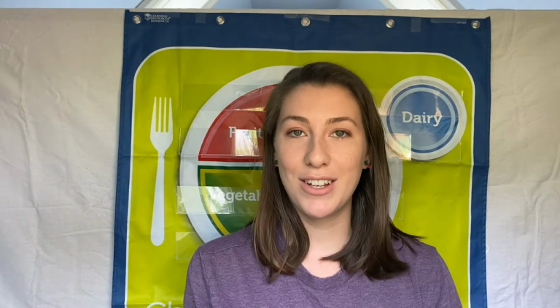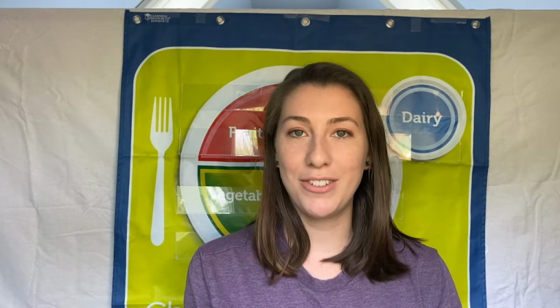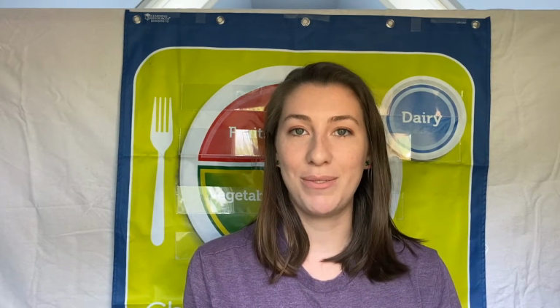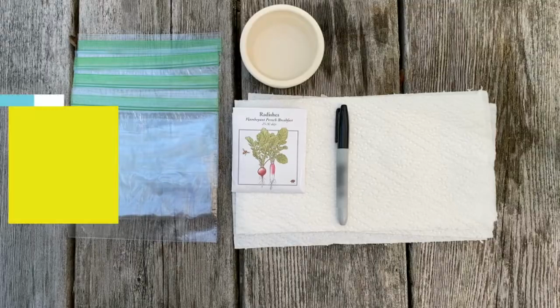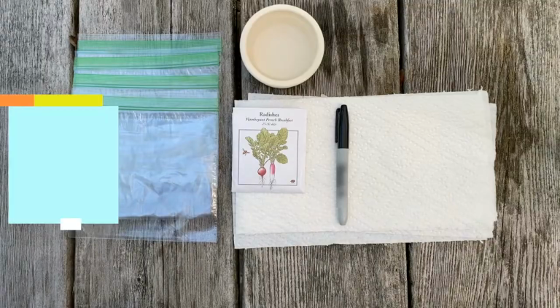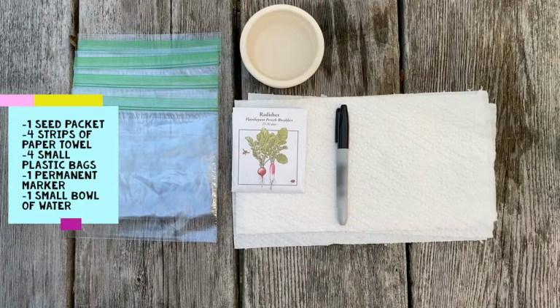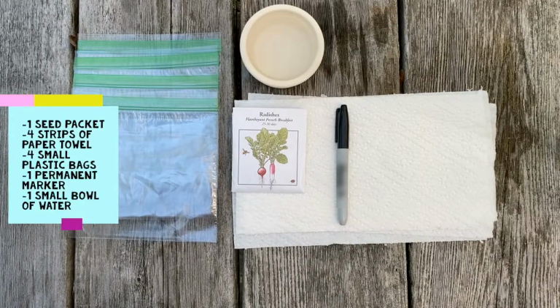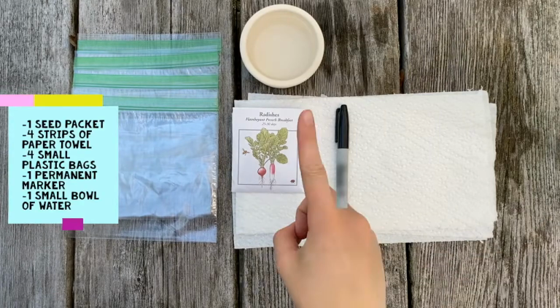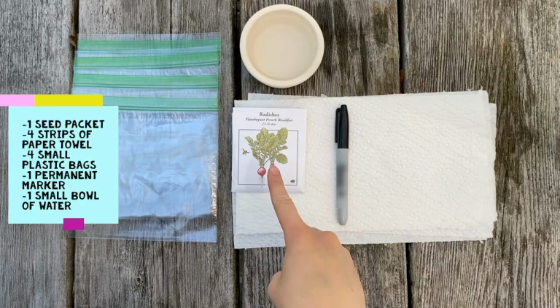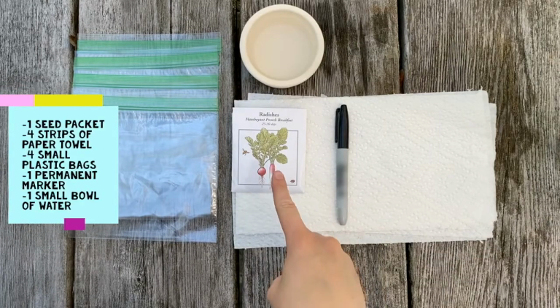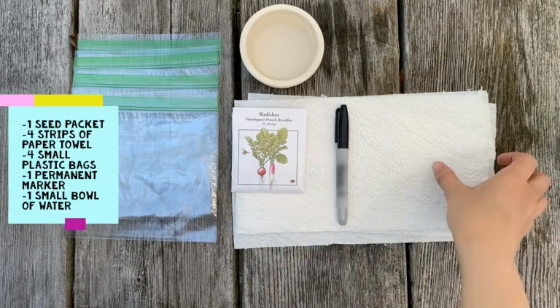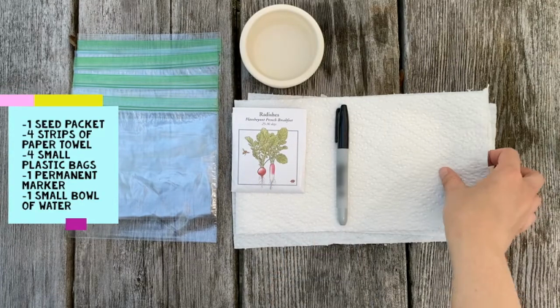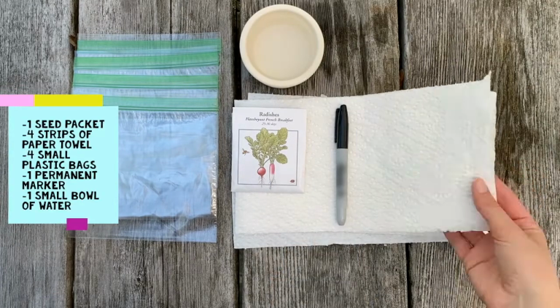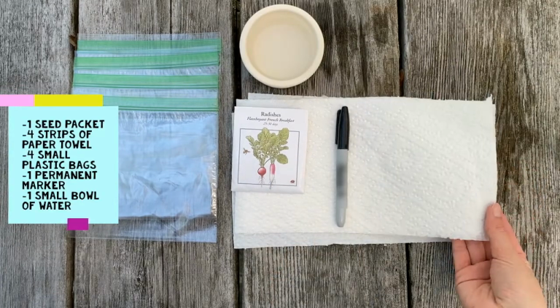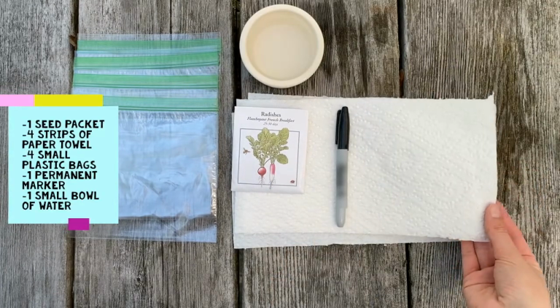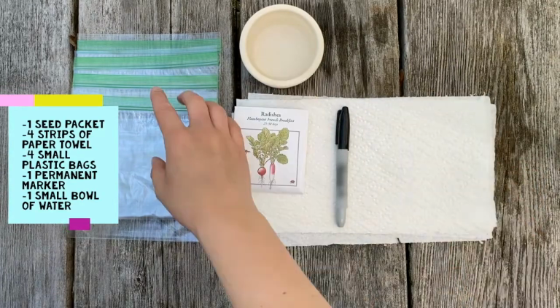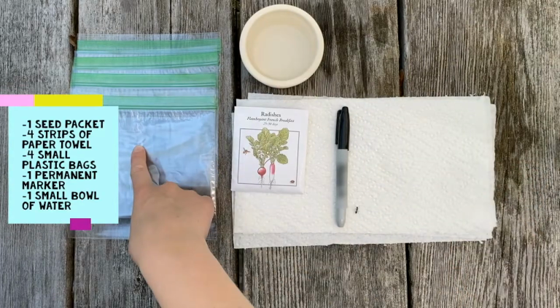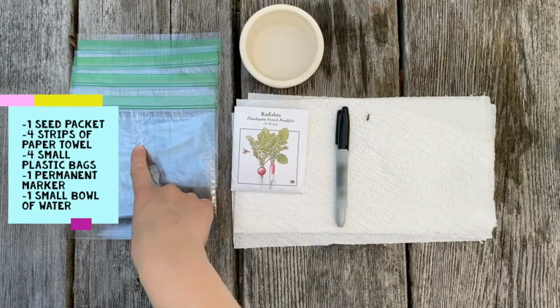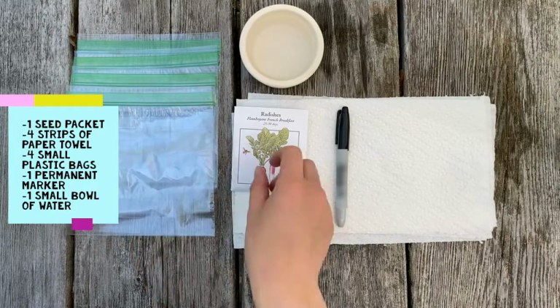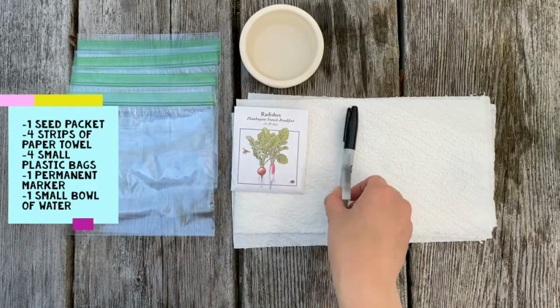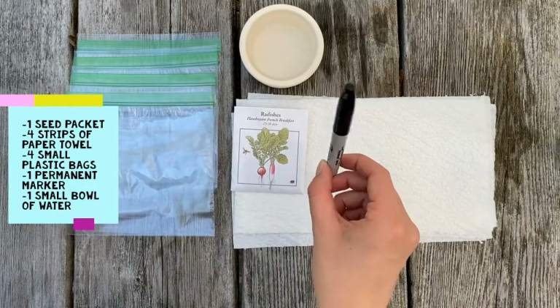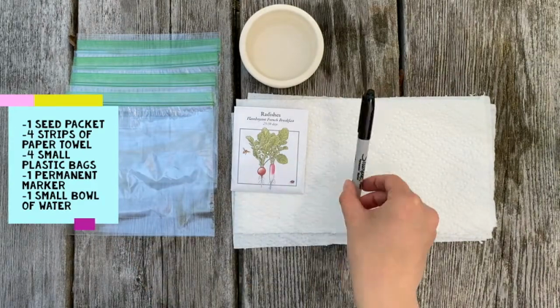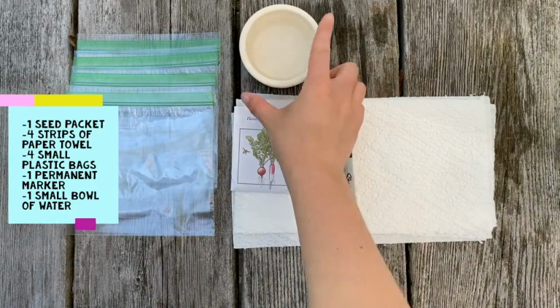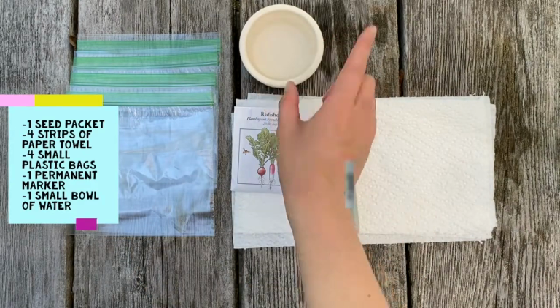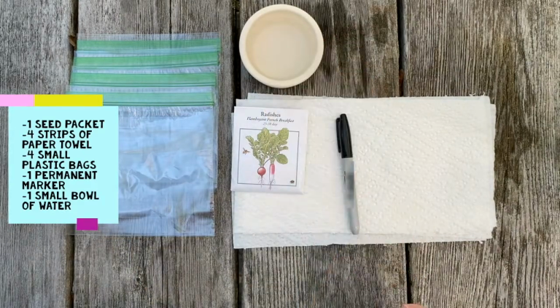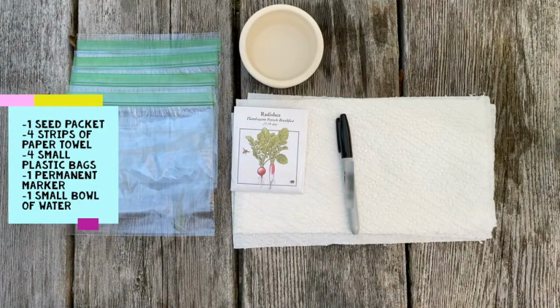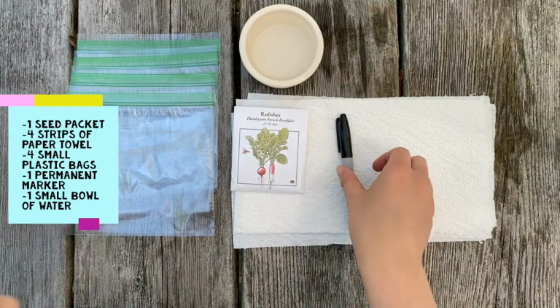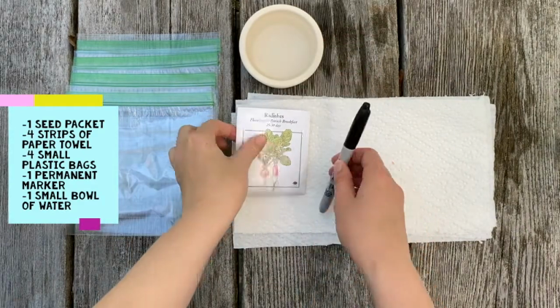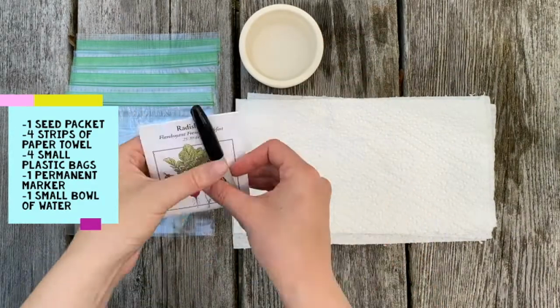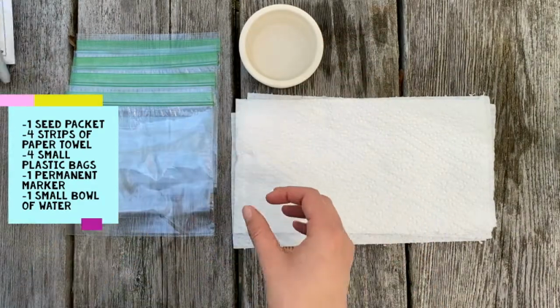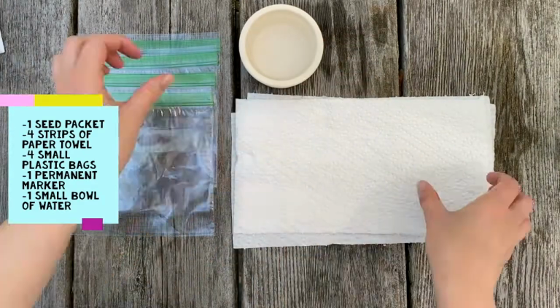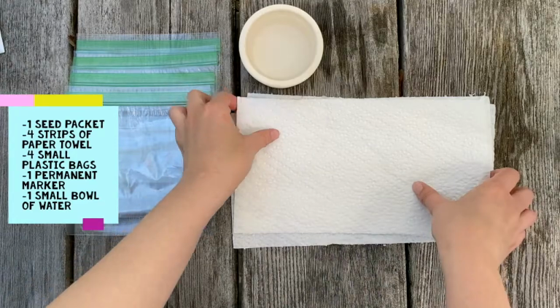Here's what you need: one seed packet — today I'm using radish seeds — four strips of paper towel, four small plastic bags, one permanent marker, and one small bowl of water for wetting the paper towels.